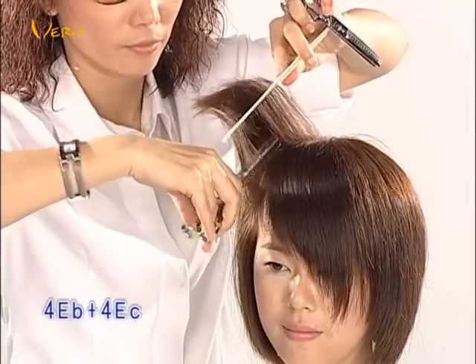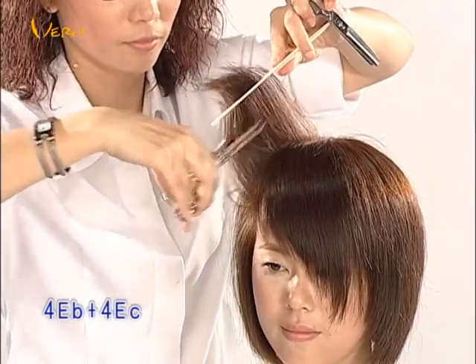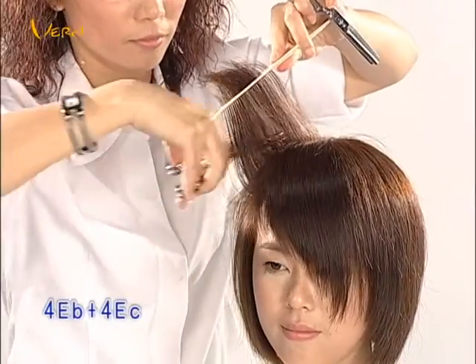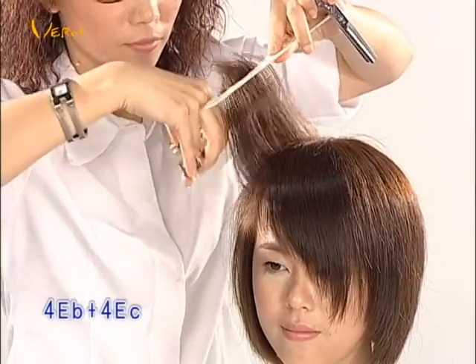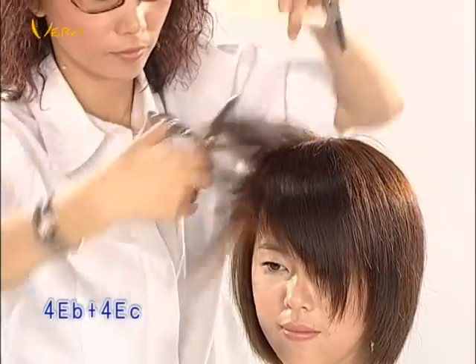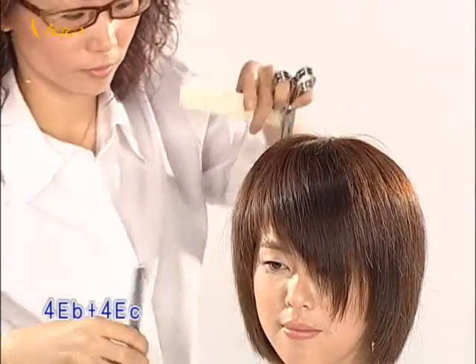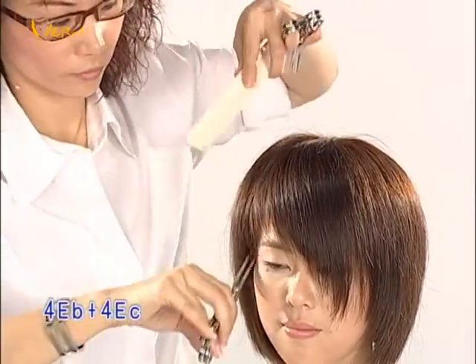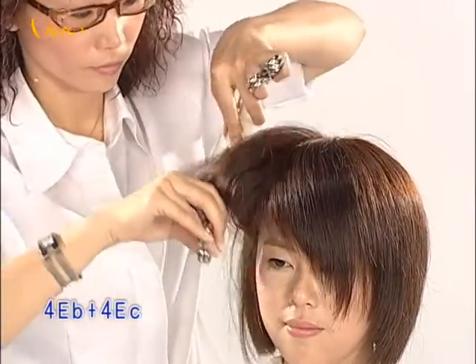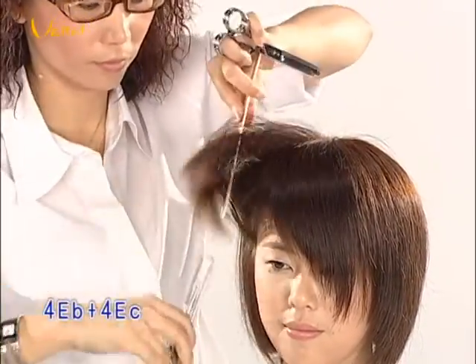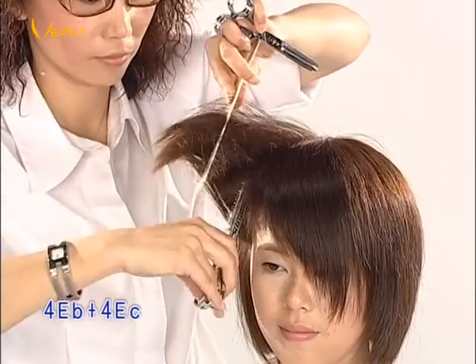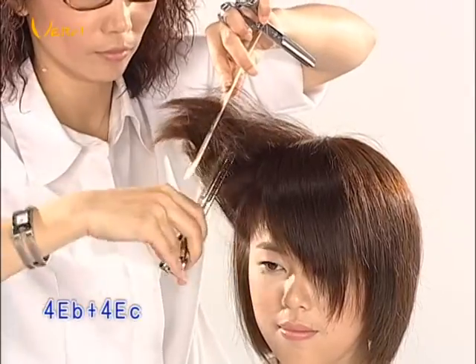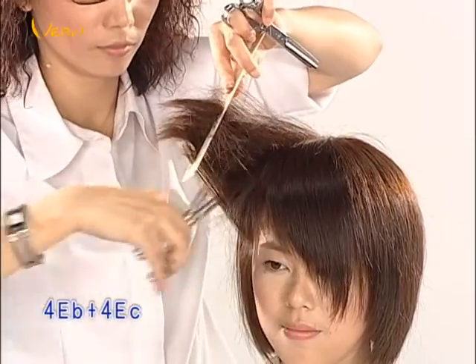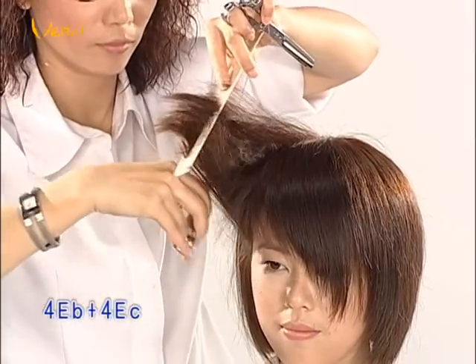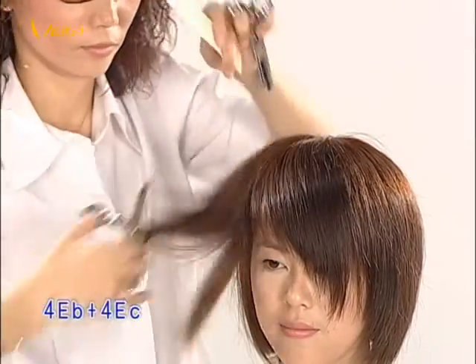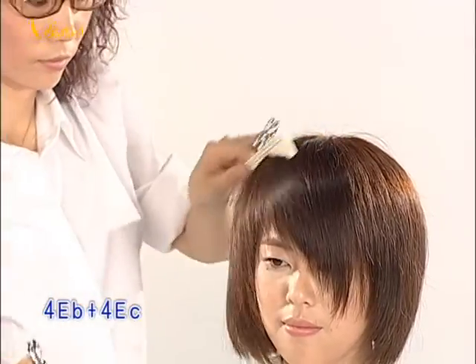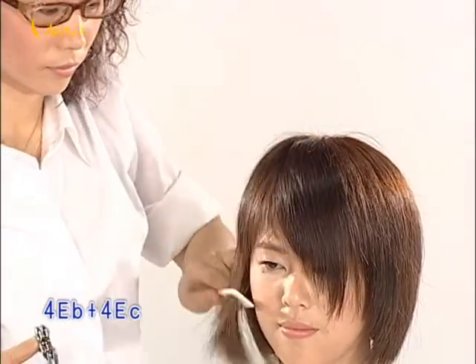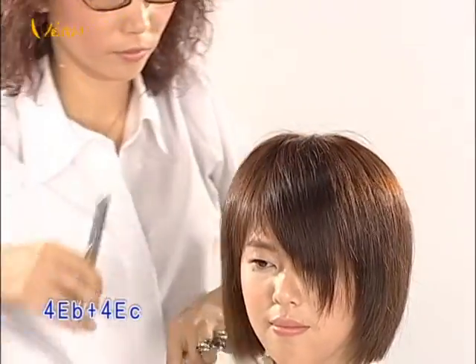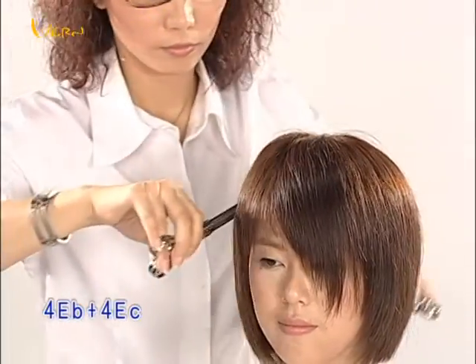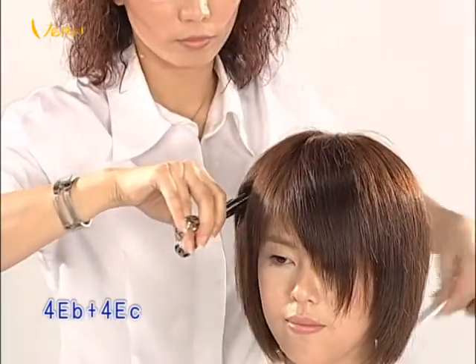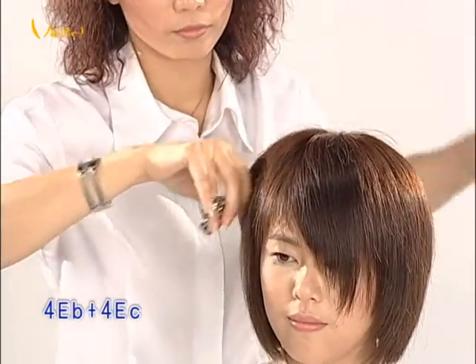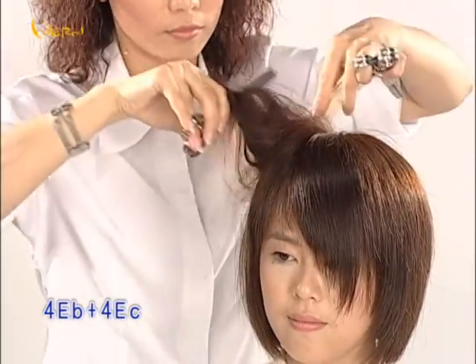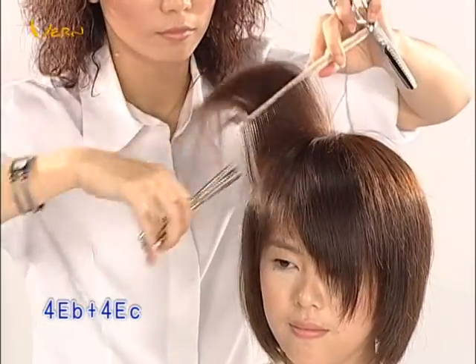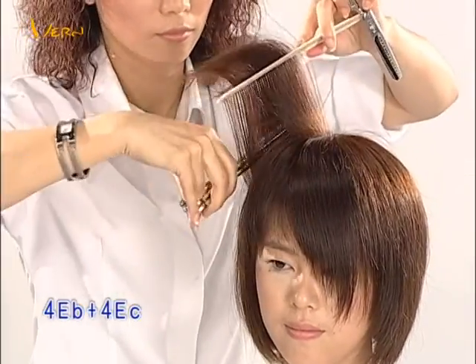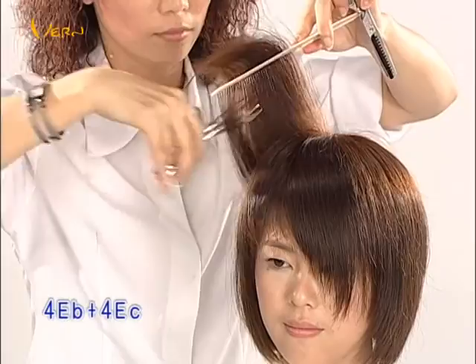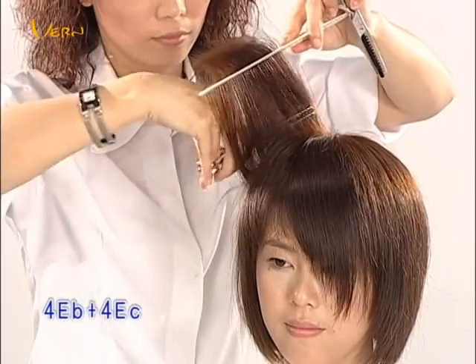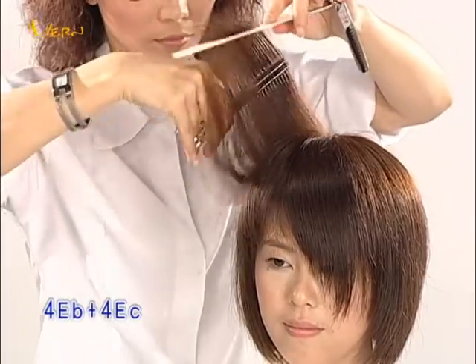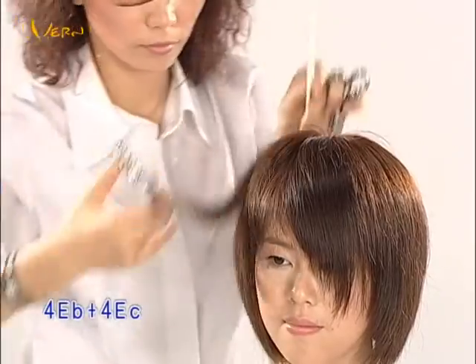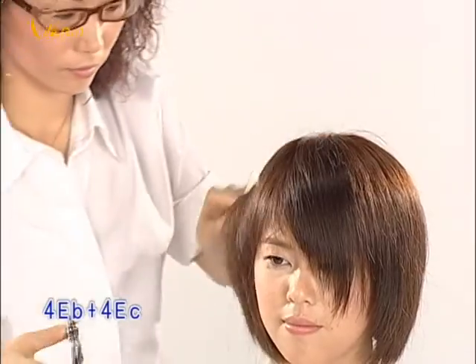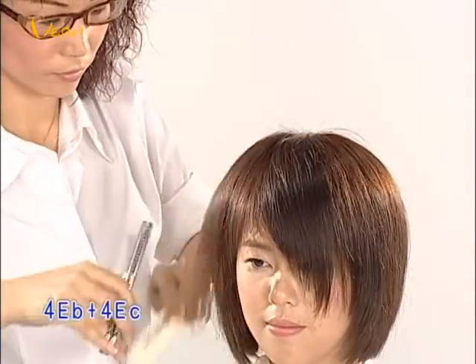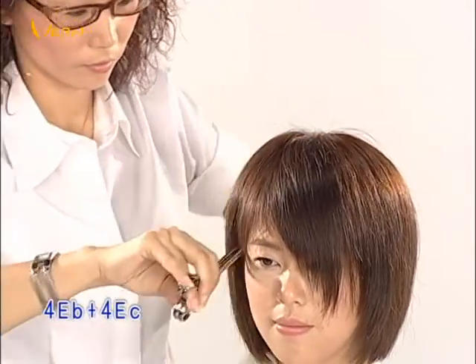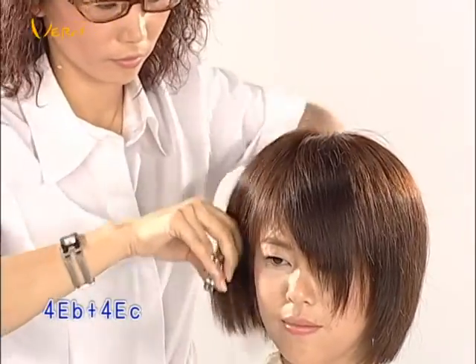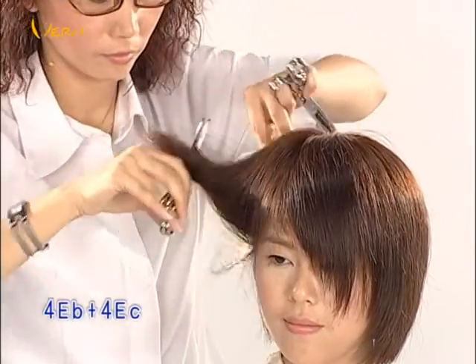Select from 4EA, 4EB, or 4EC according to the client's hair volume to adjust hair volume and create a long-lasting shape.